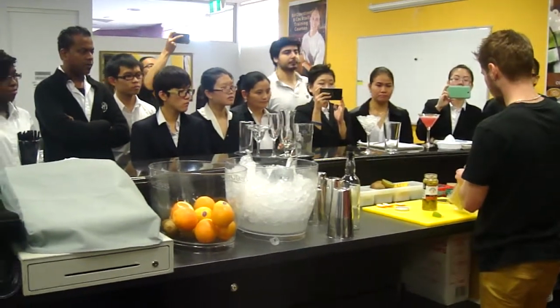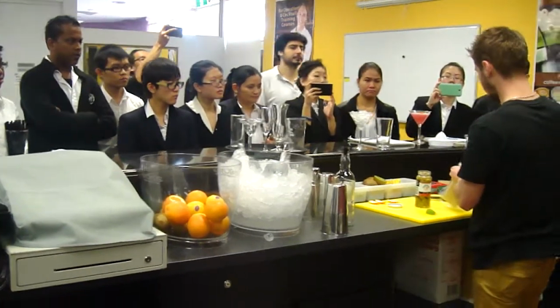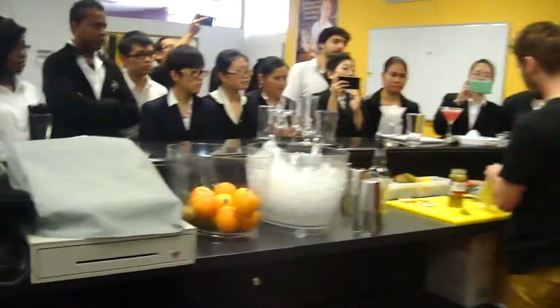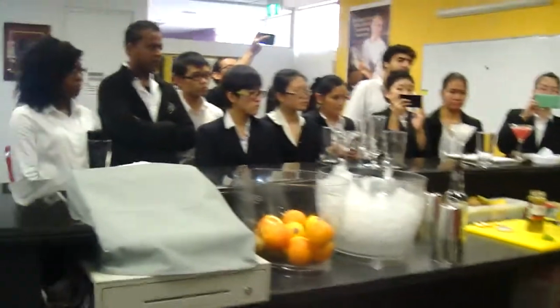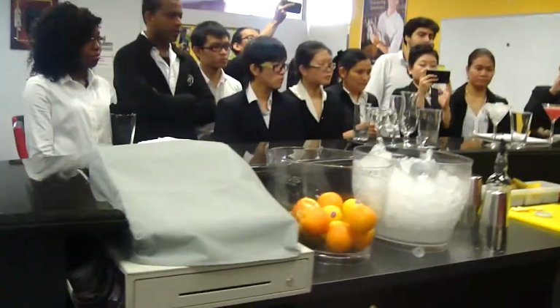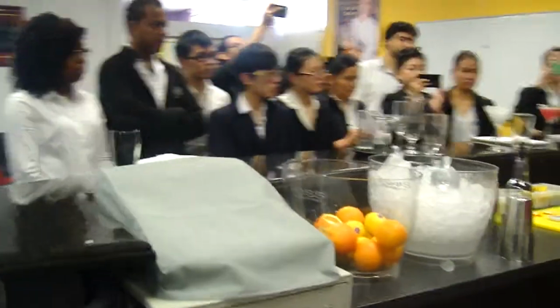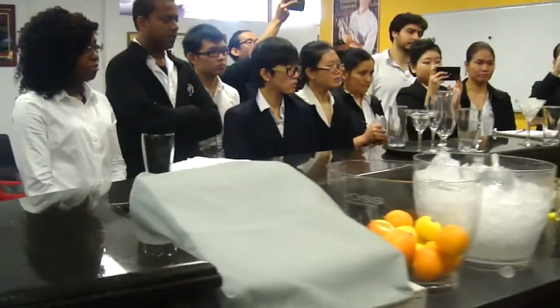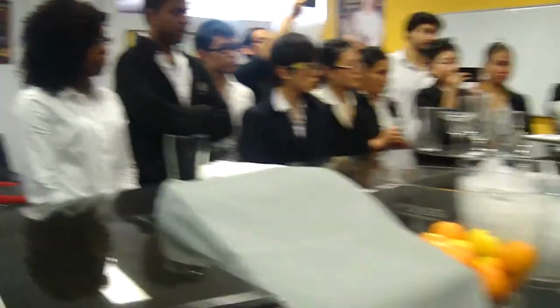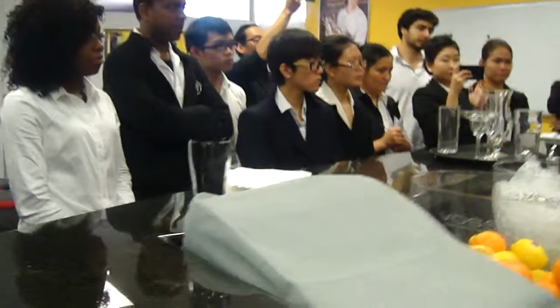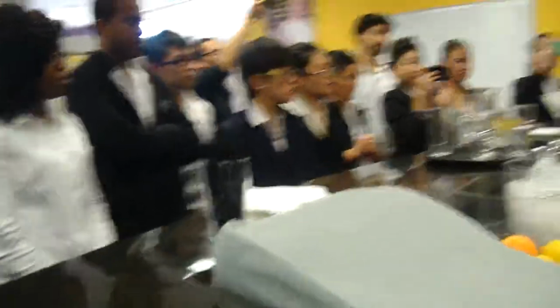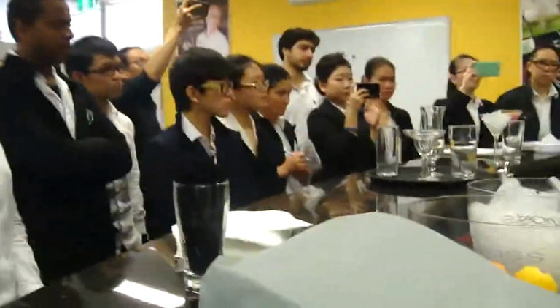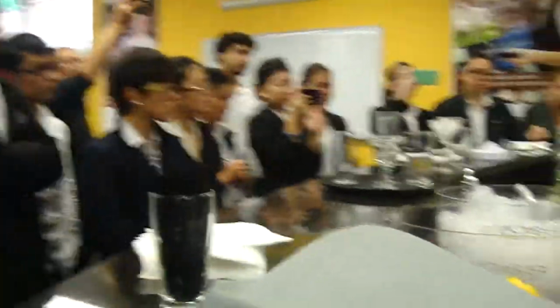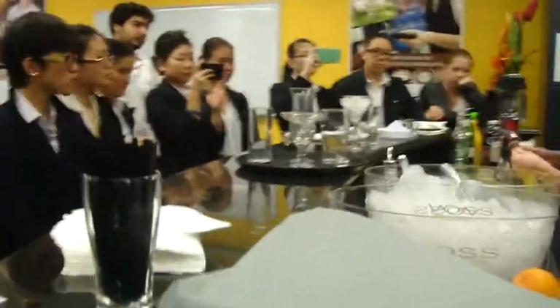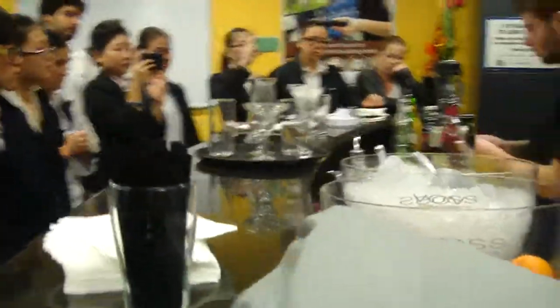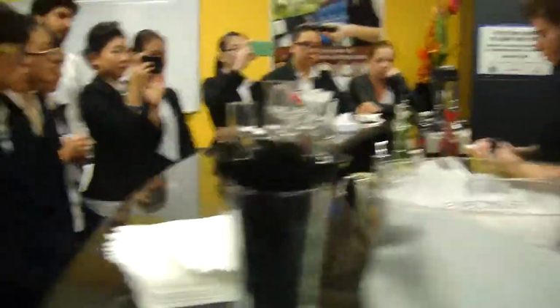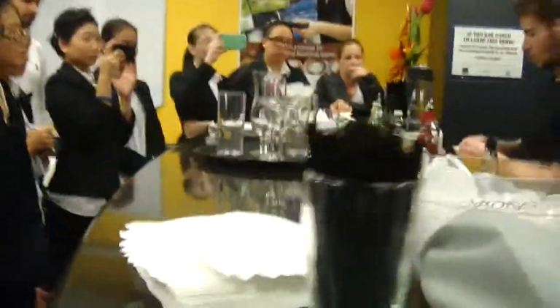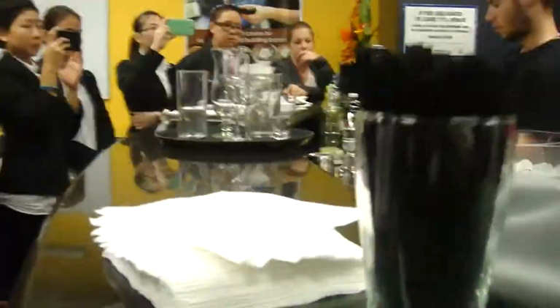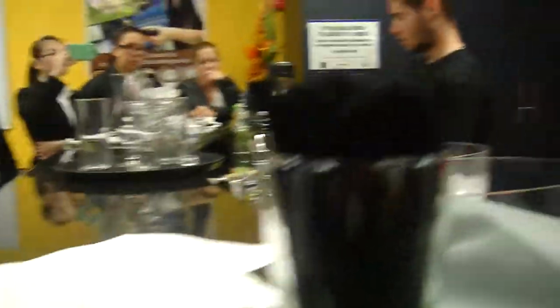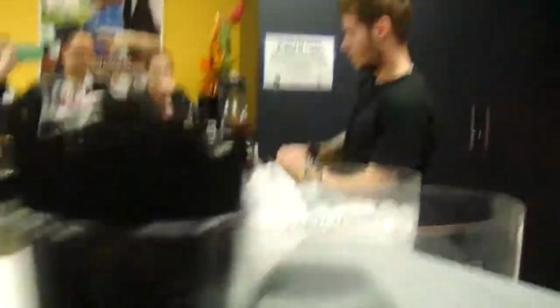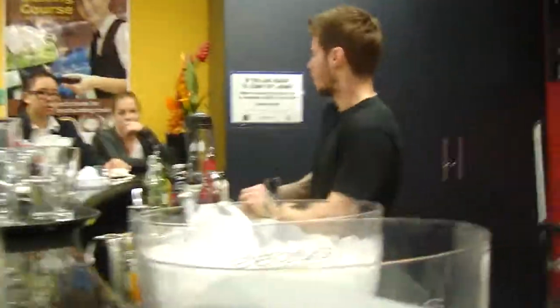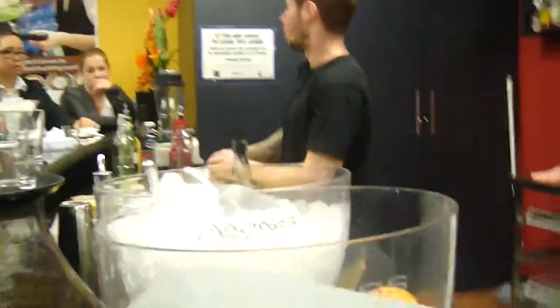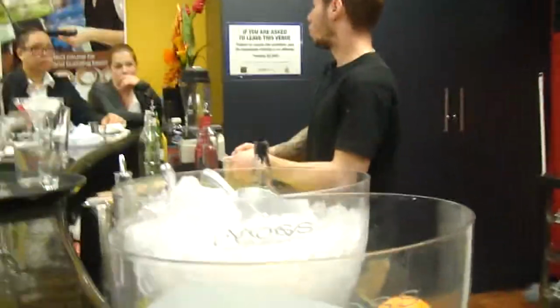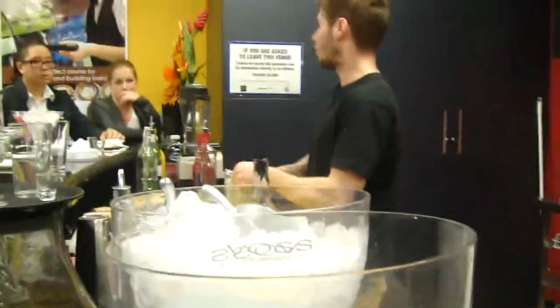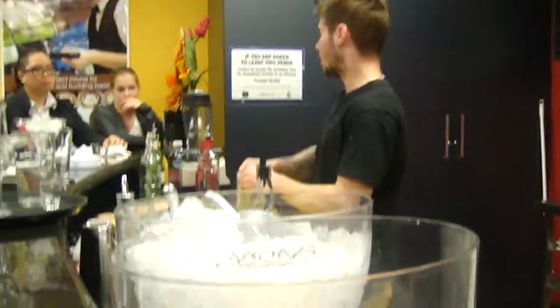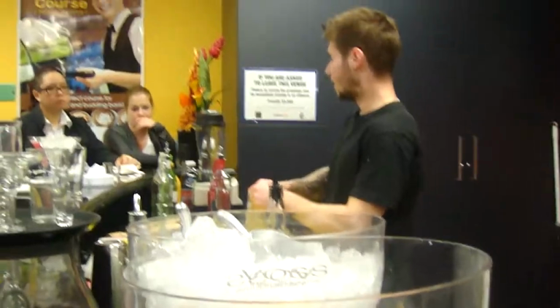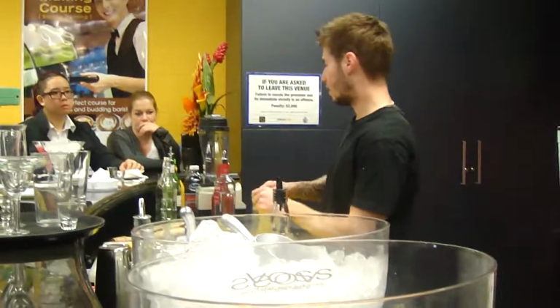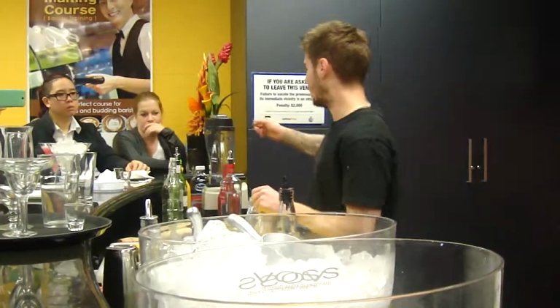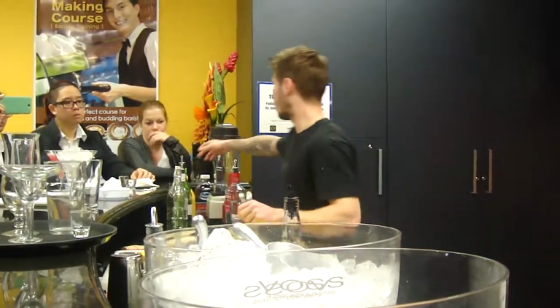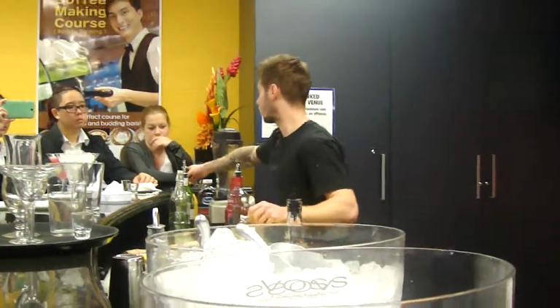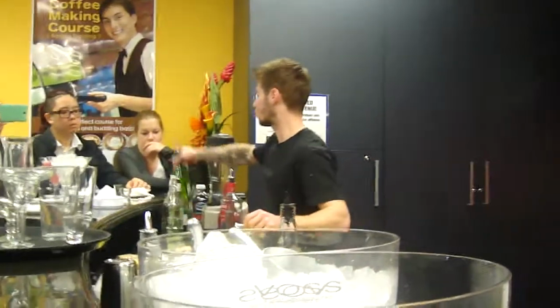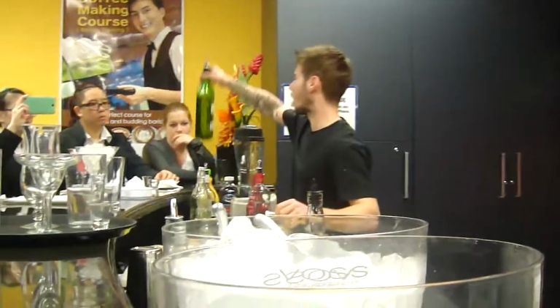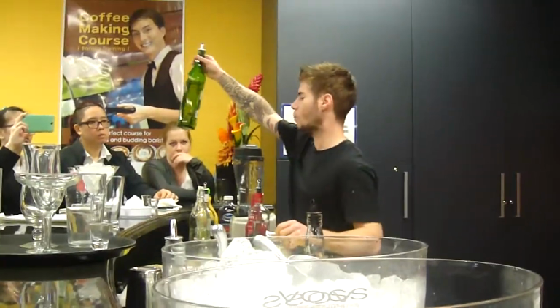So inside the classic martini, you're going to have two shots of vodka, between 5ml and 10ml of dry vermouth.